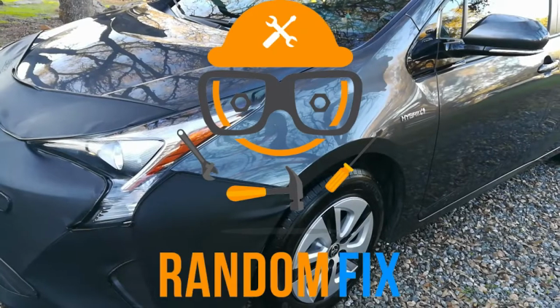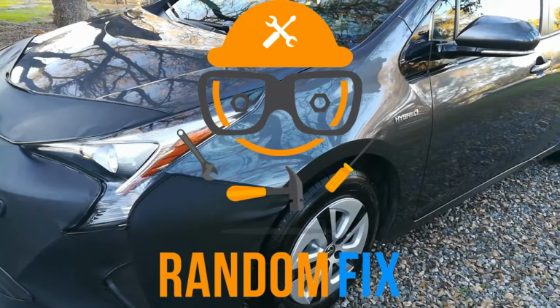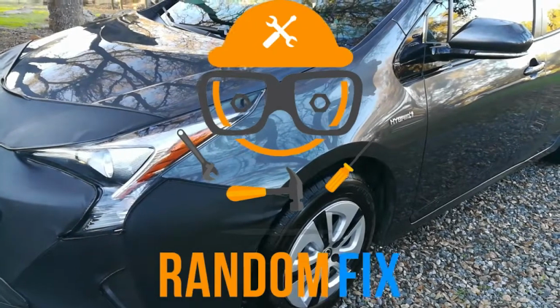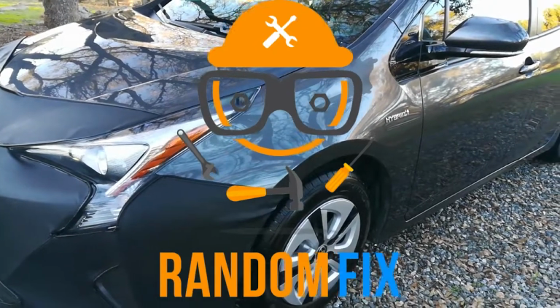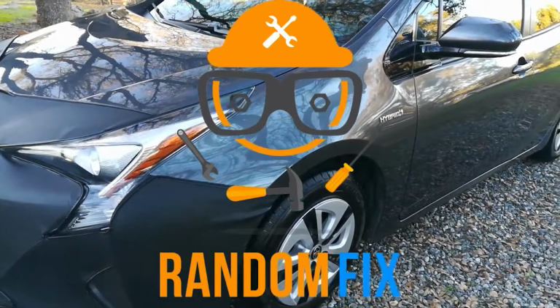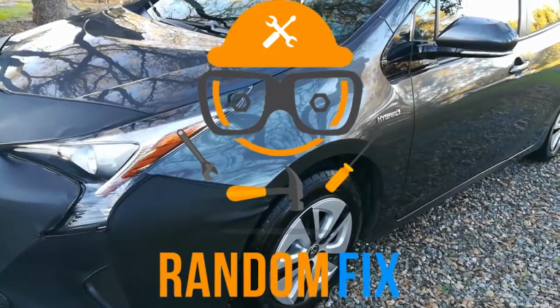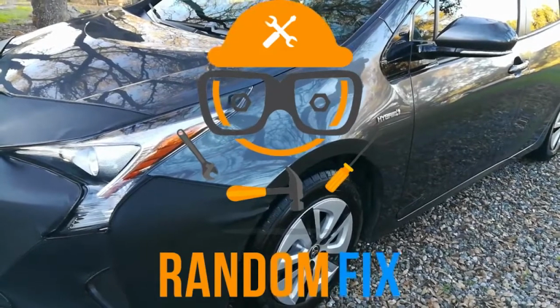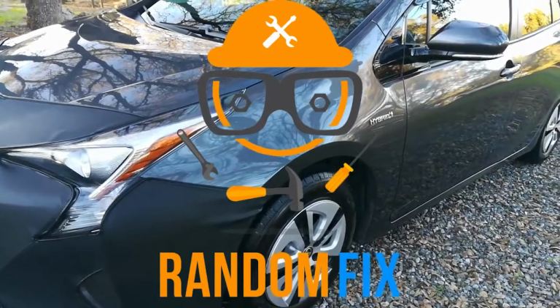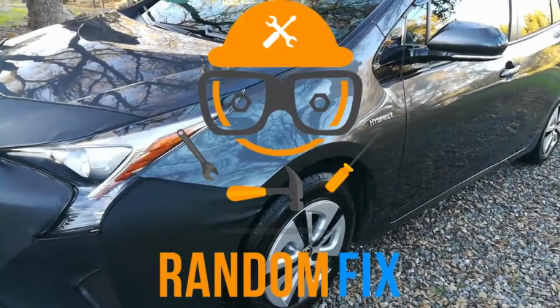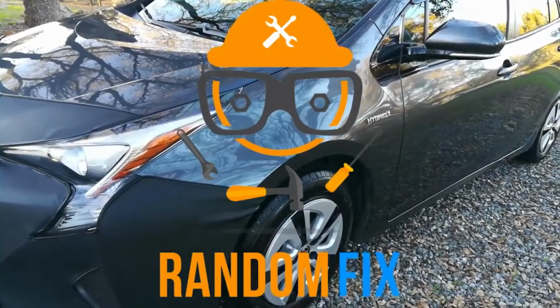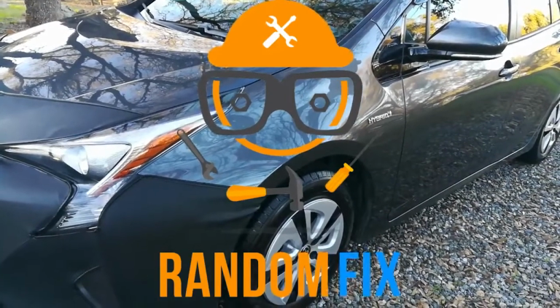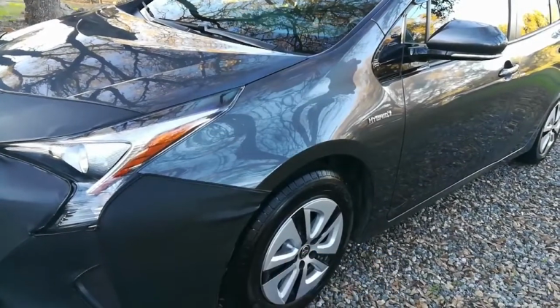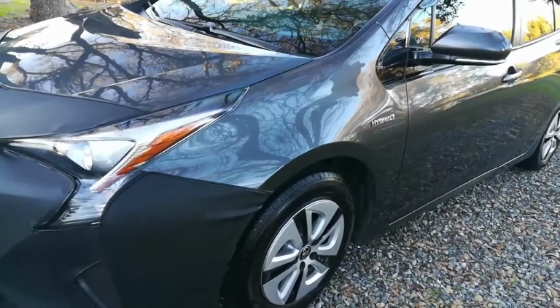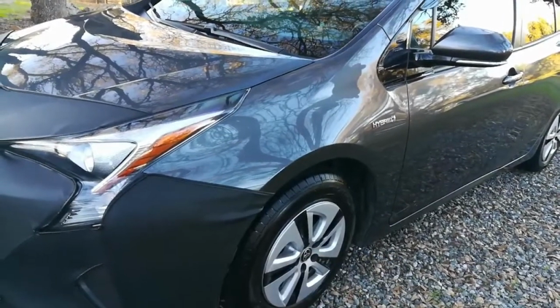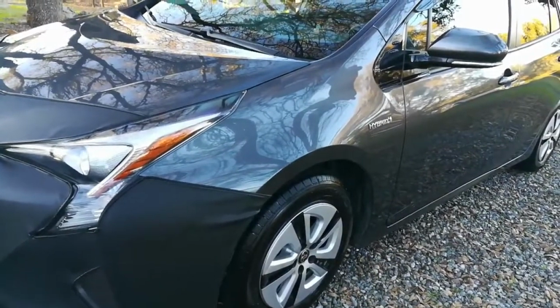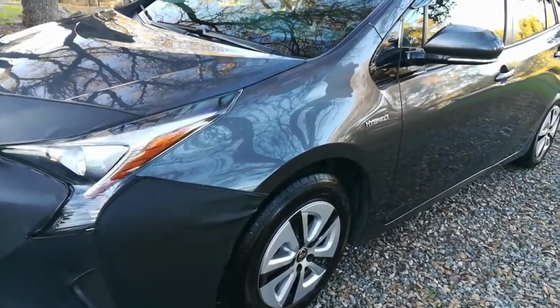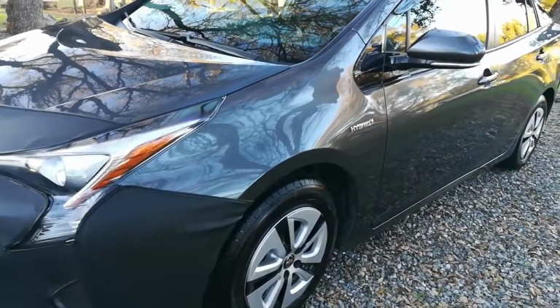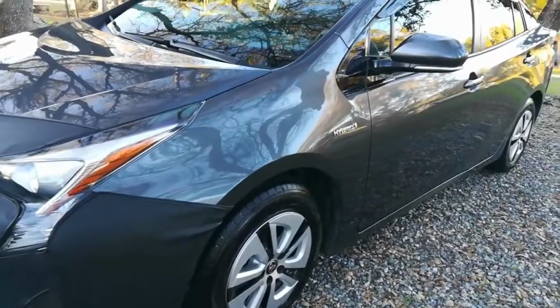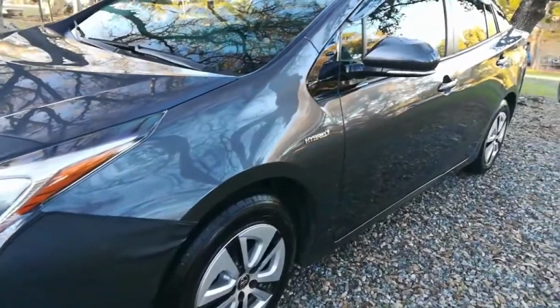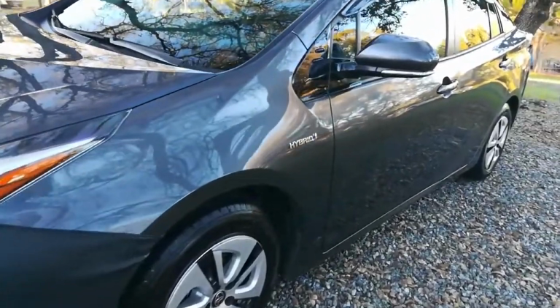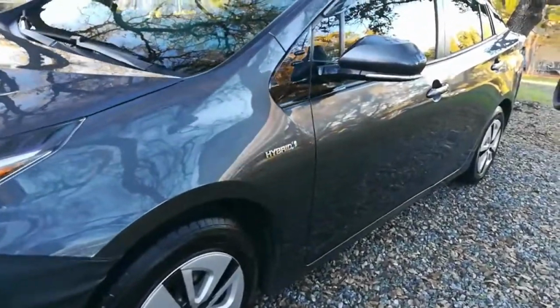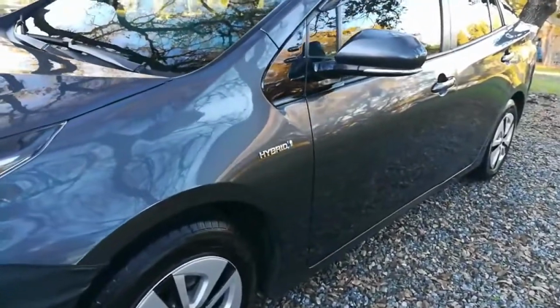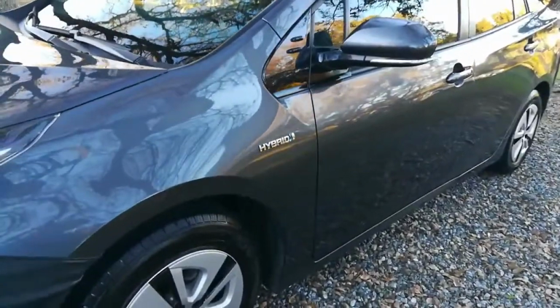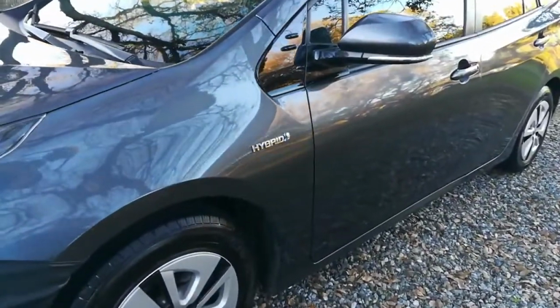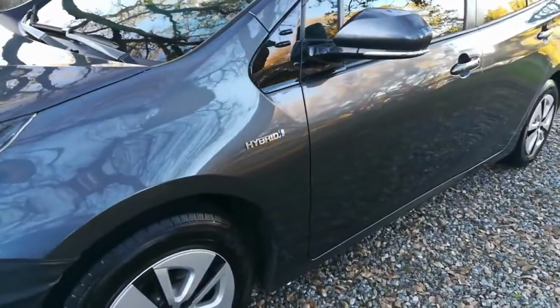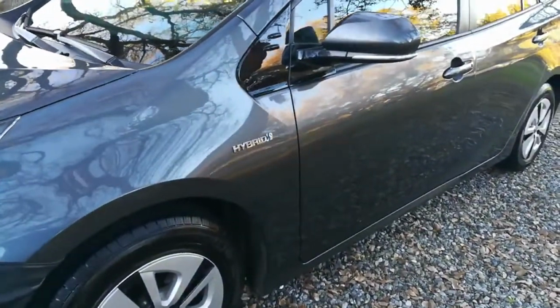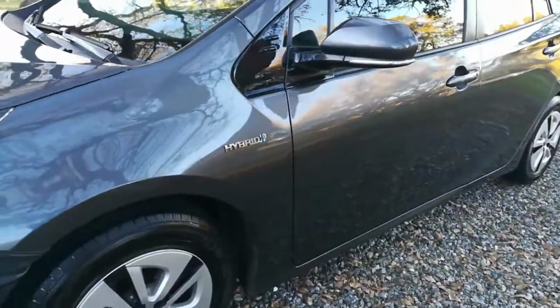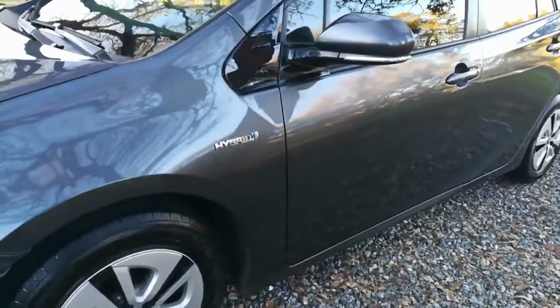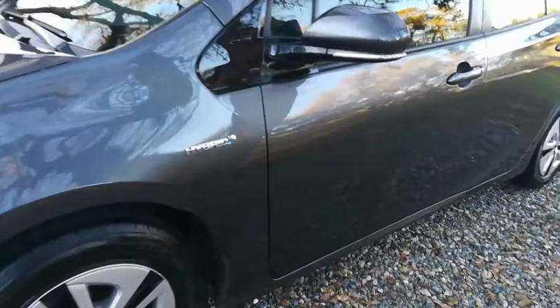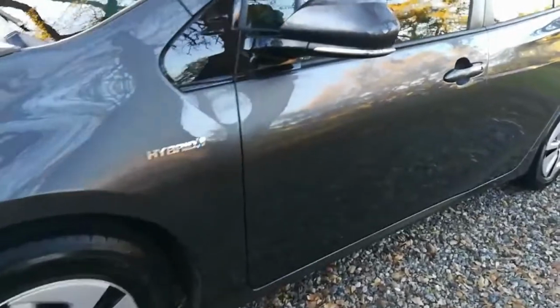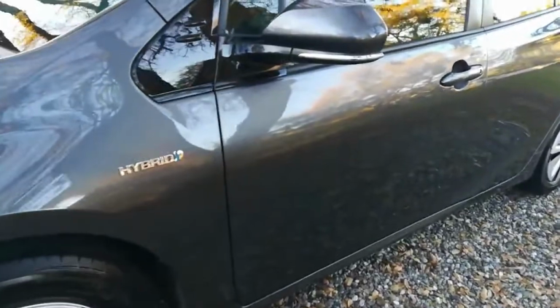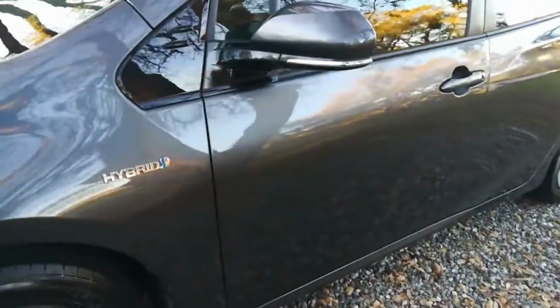Hello world, this is Random Fix, and today I'm going to show you what I do when I rent a vehicle at the airport. The last two times I have rented a vehicle I've had an uncomfortable situation, and here's how I remedy it in case it happens to you.